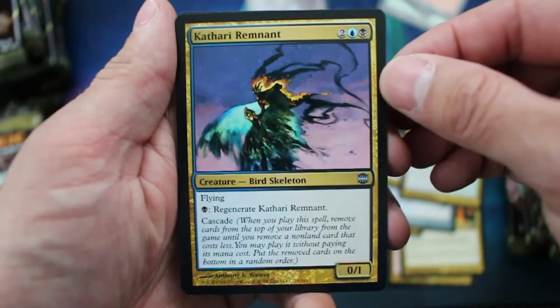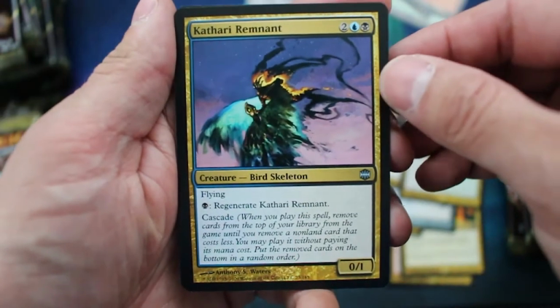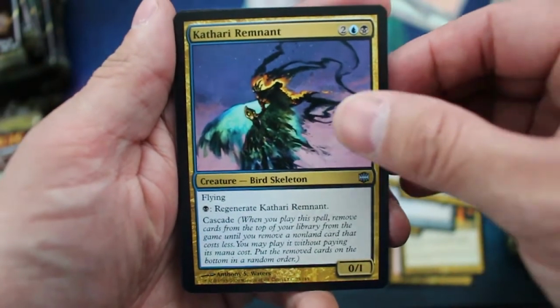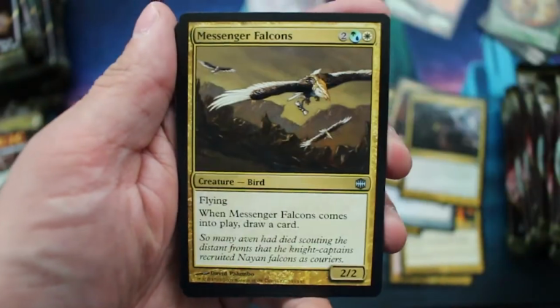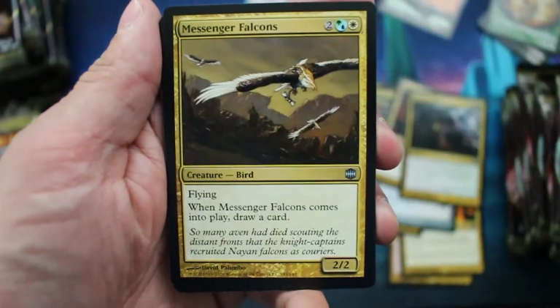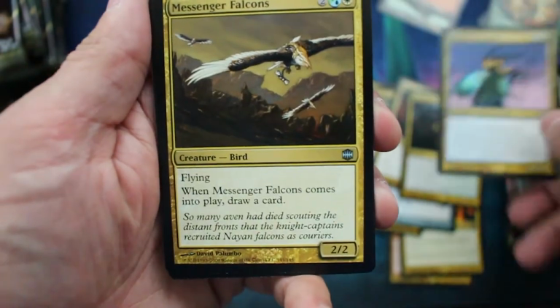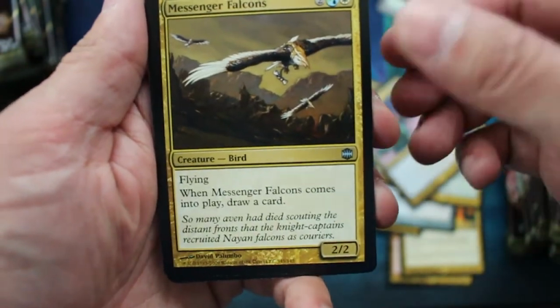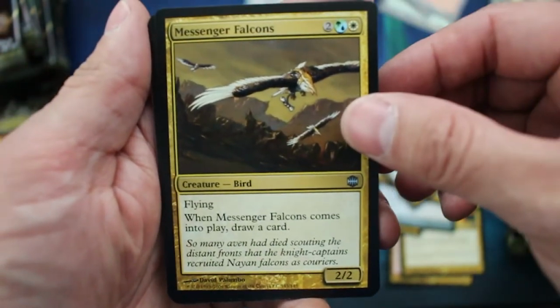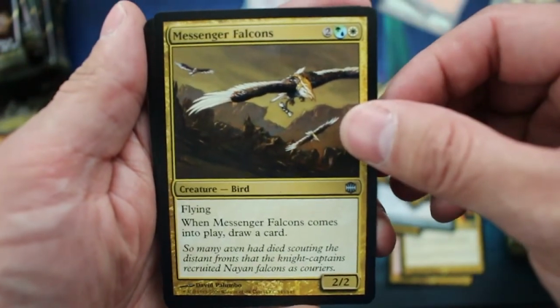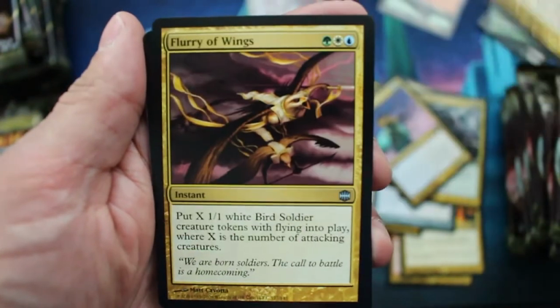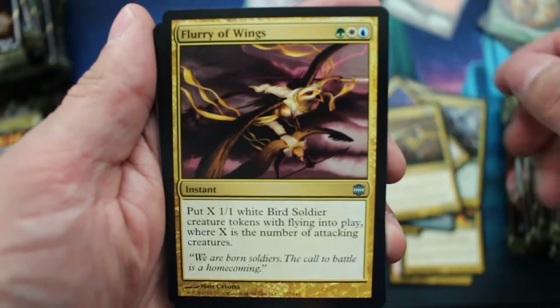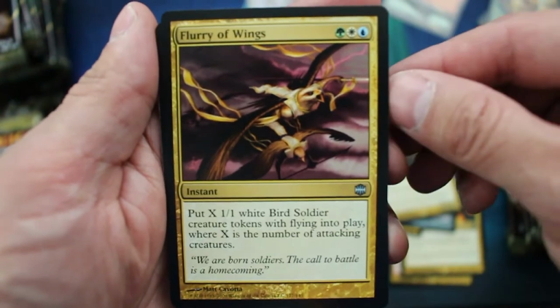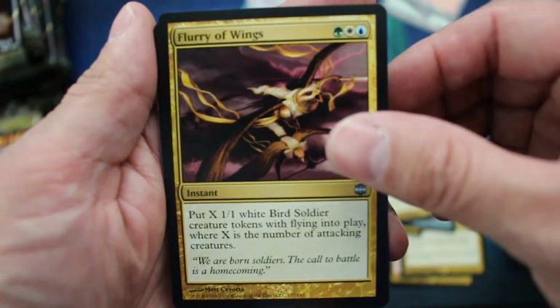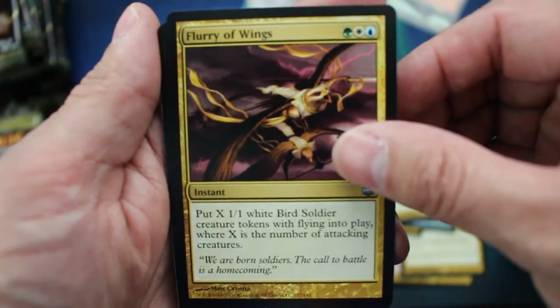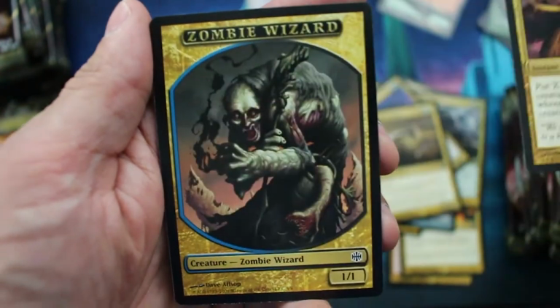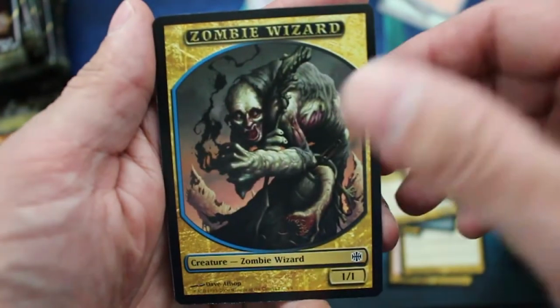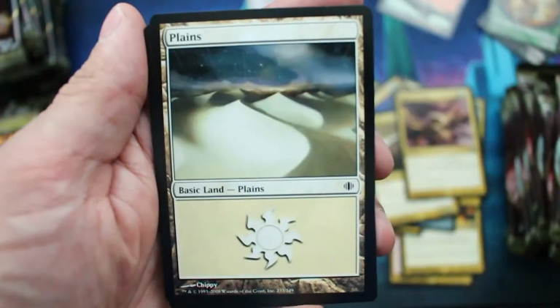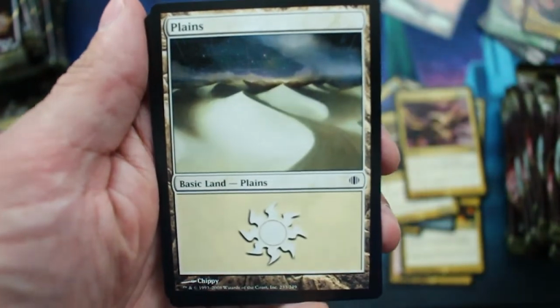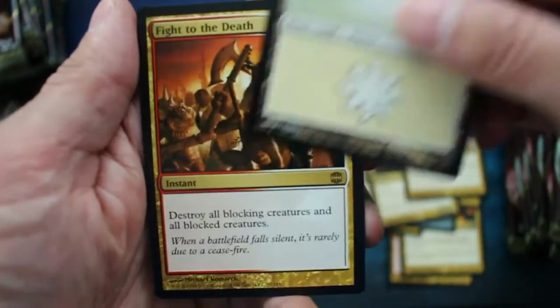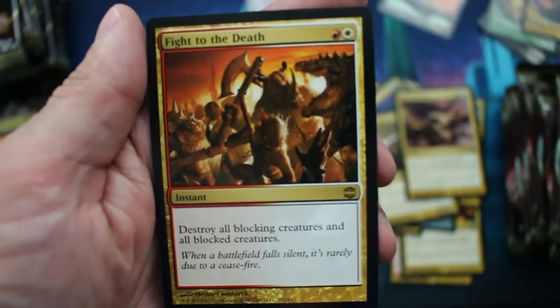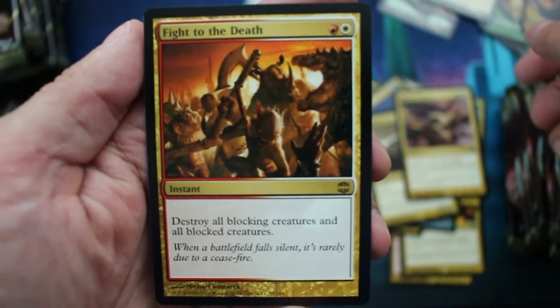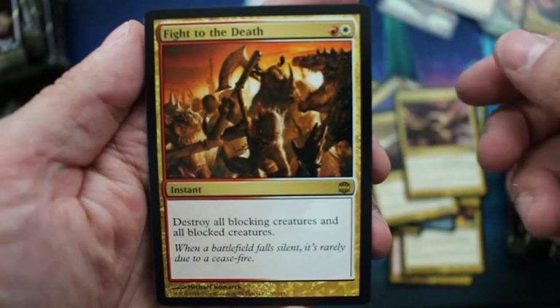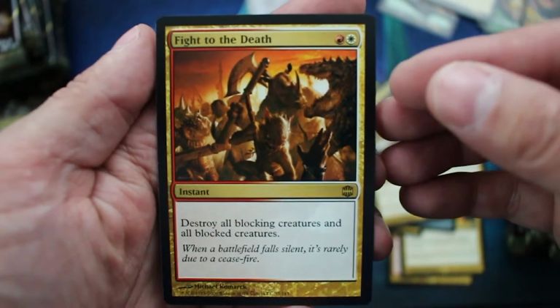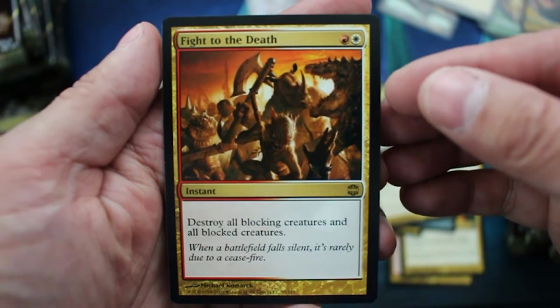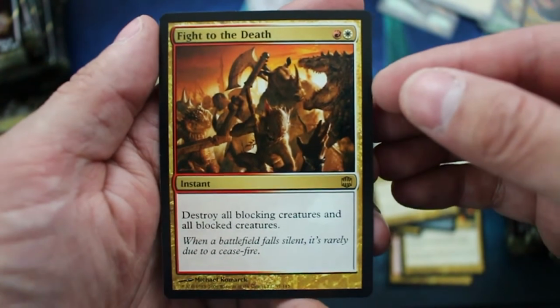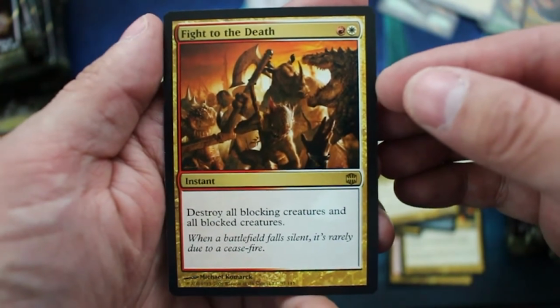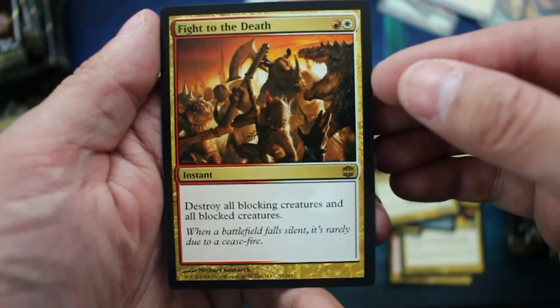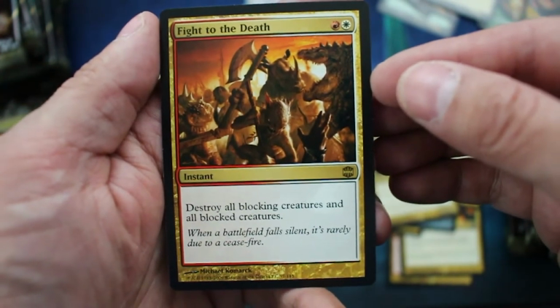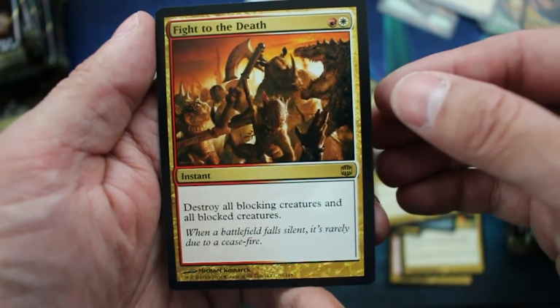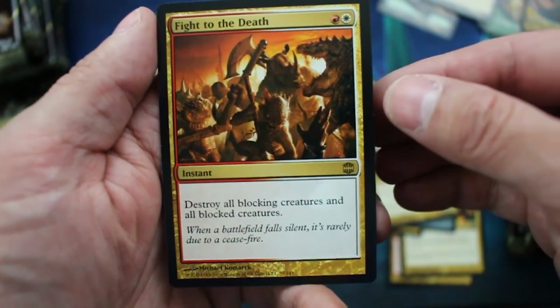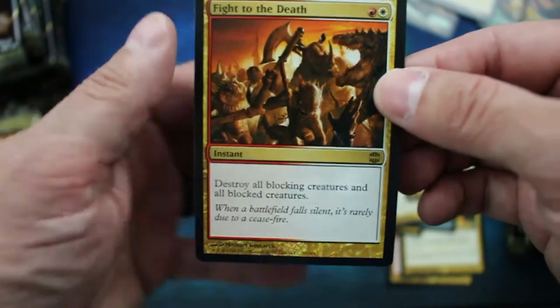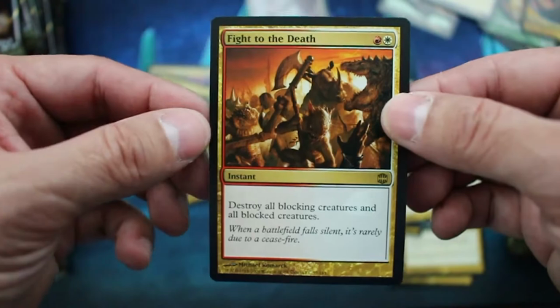Gathari Remnant, Messenger Falcons, Flurry of Wings, and Fight to the Death — Destroy all blocking creatures and all blocked creatures.